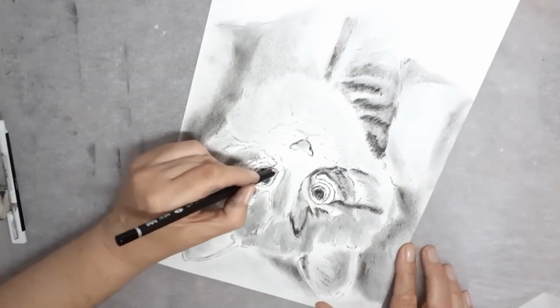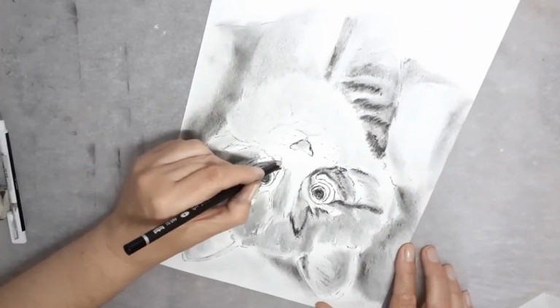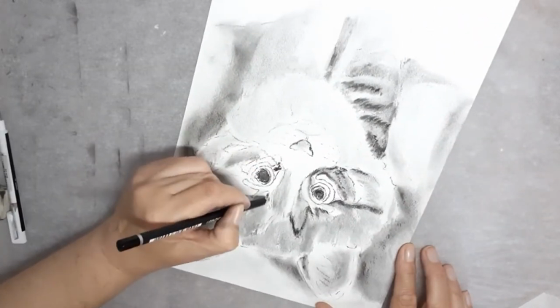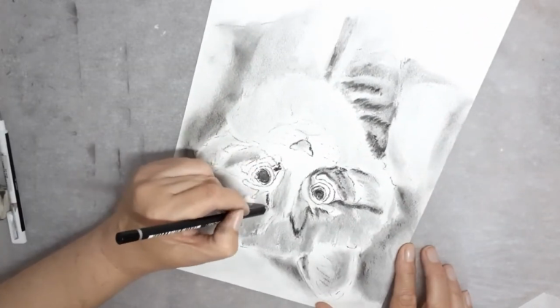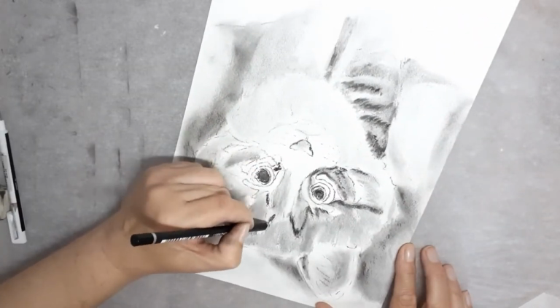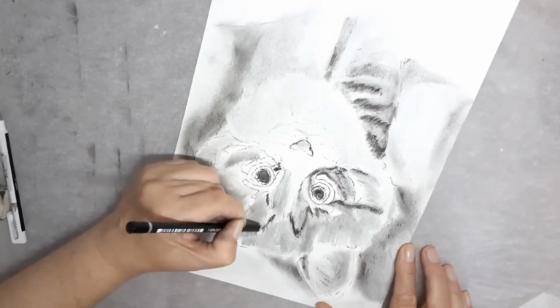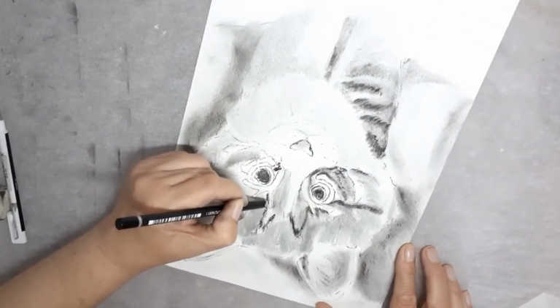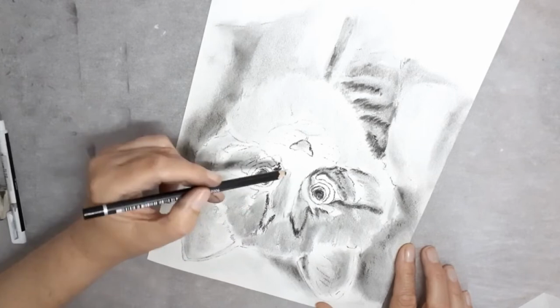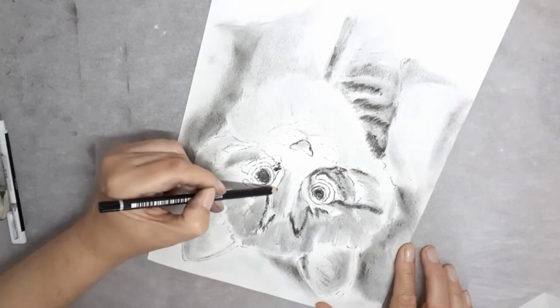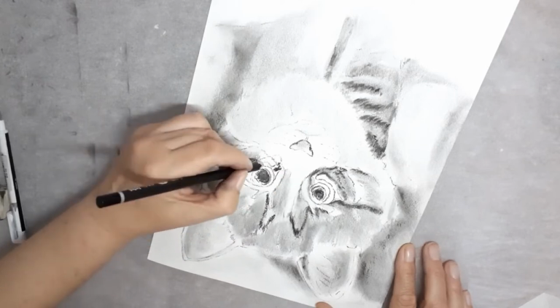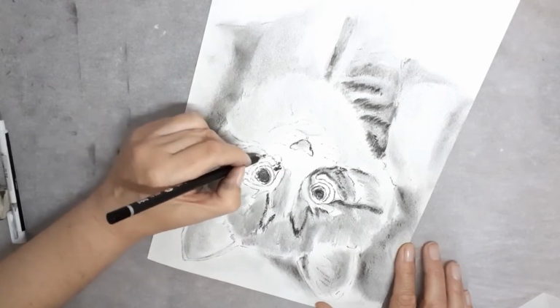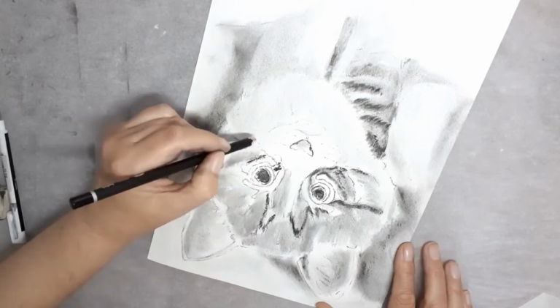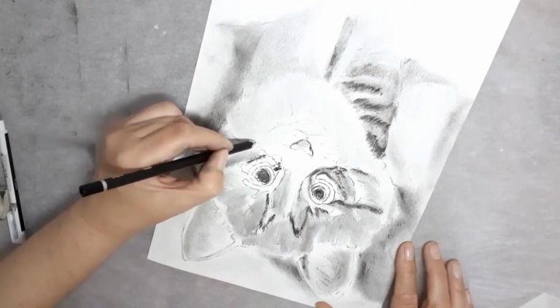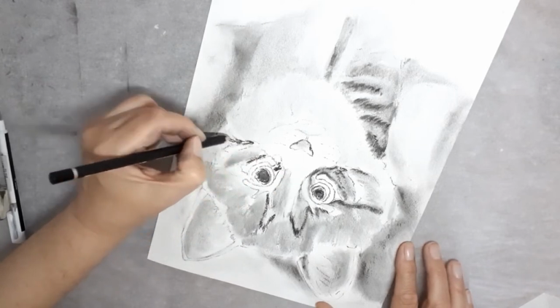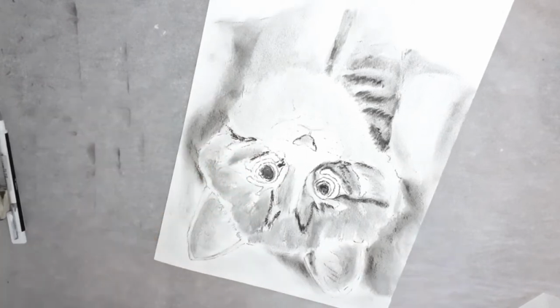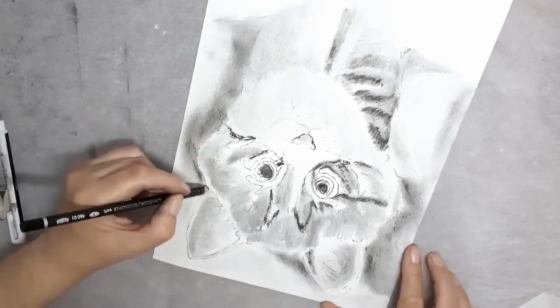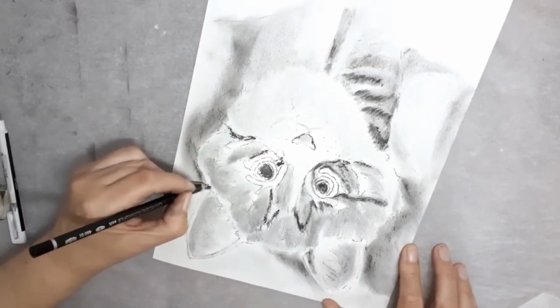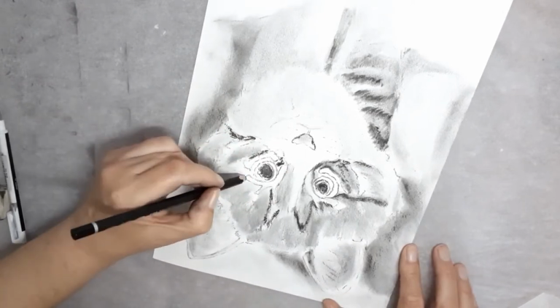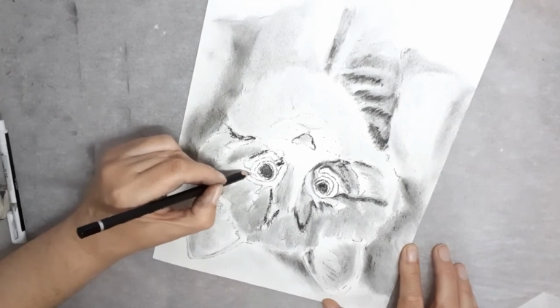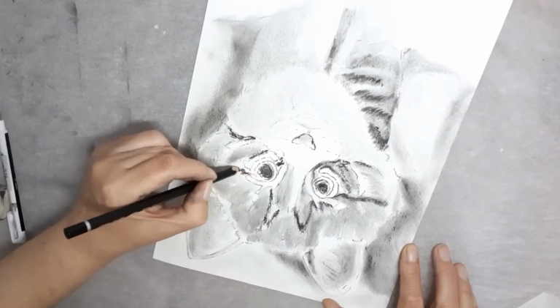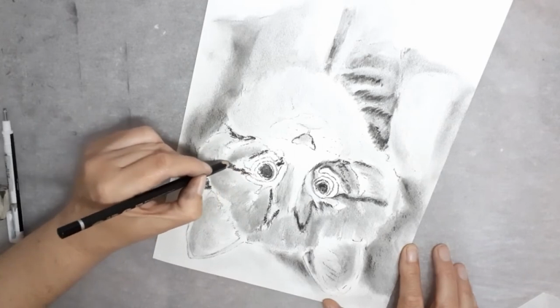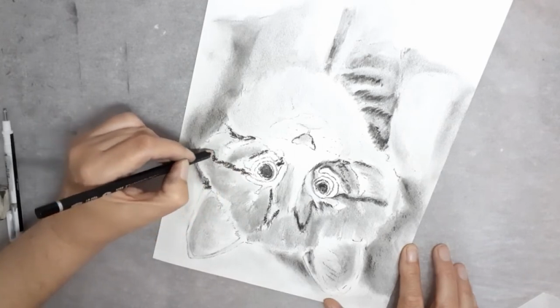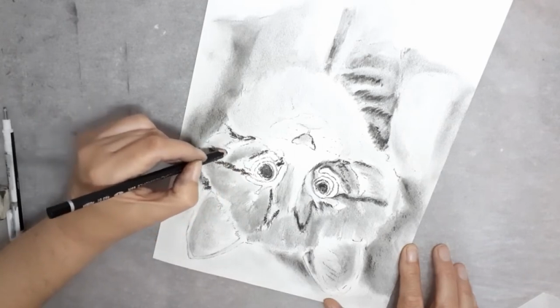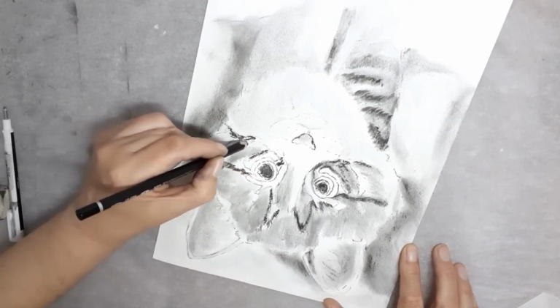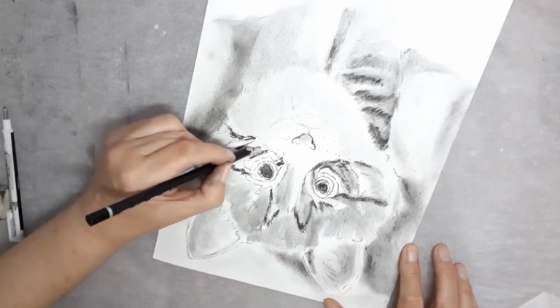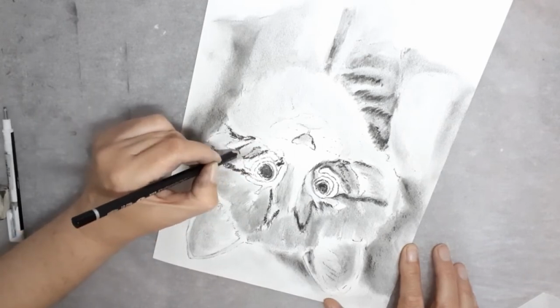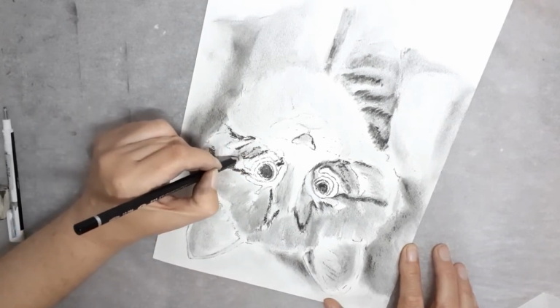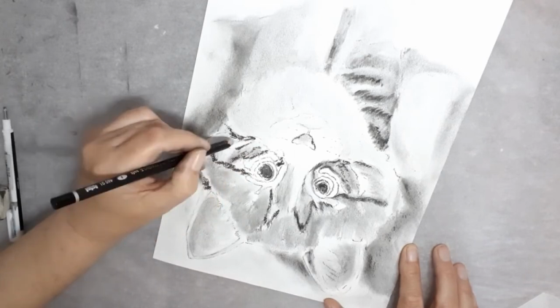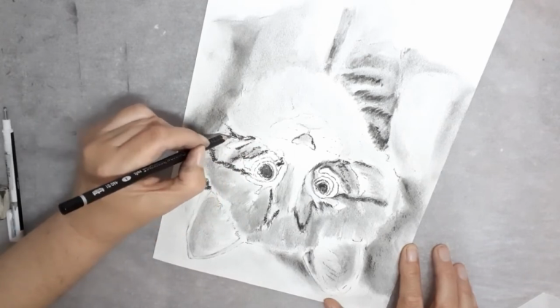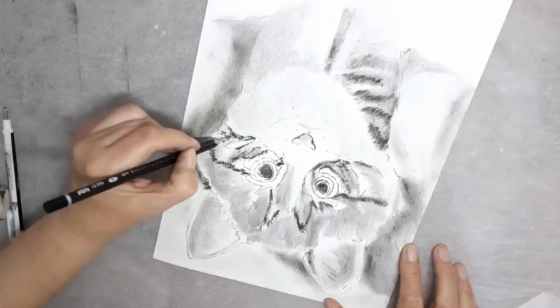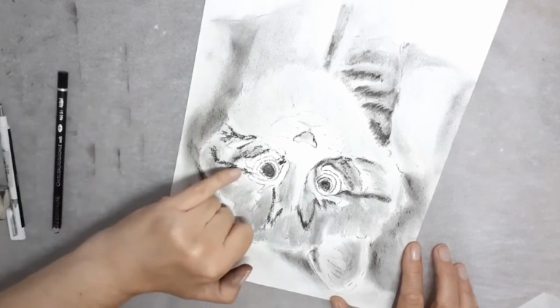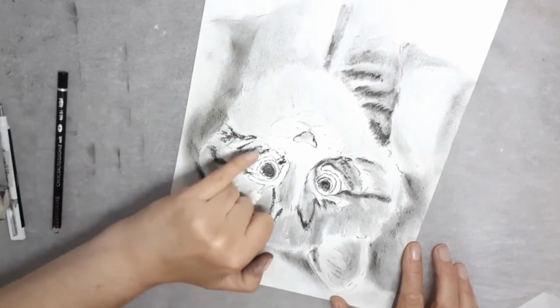Sometimes it's better to do the eyes upside down so you can concentrate on the shapes rather than the eyes themselves. So I've turned the picture around. I also find it easier to work on one side rather than stretching across the picture.